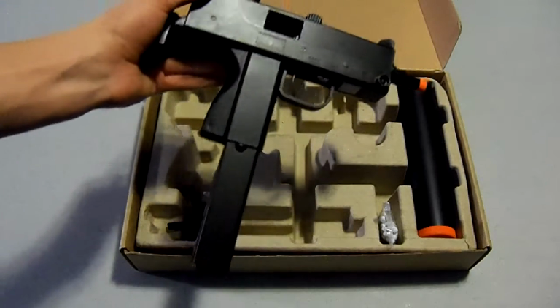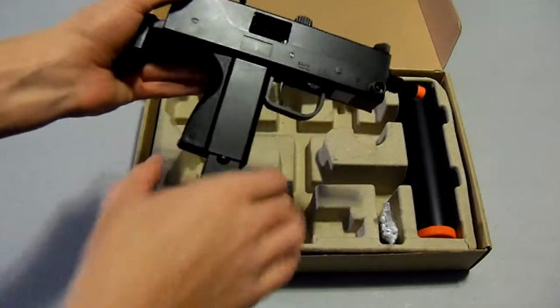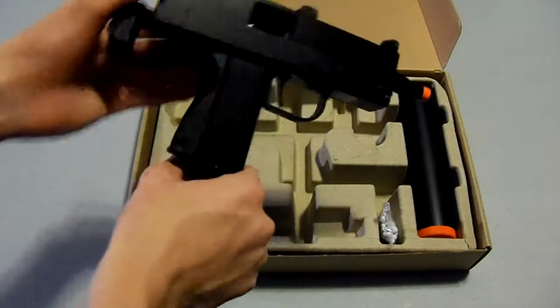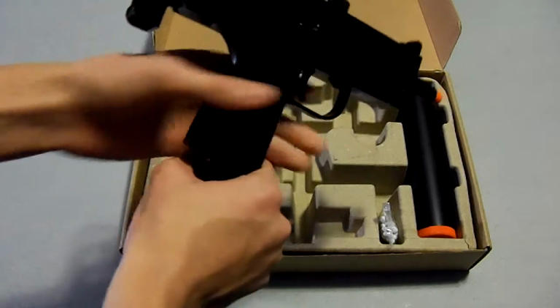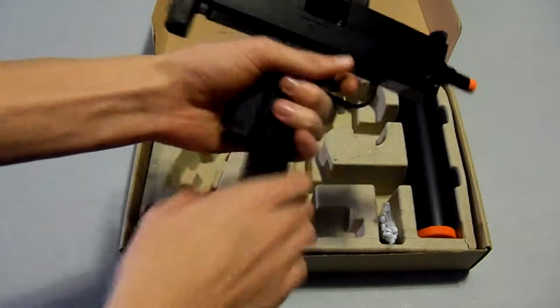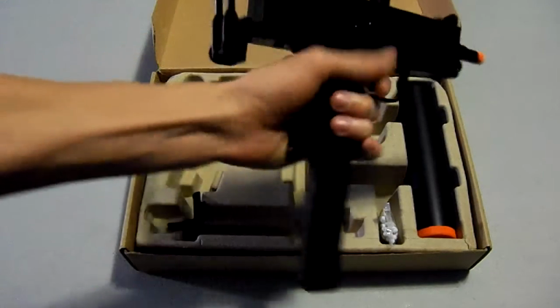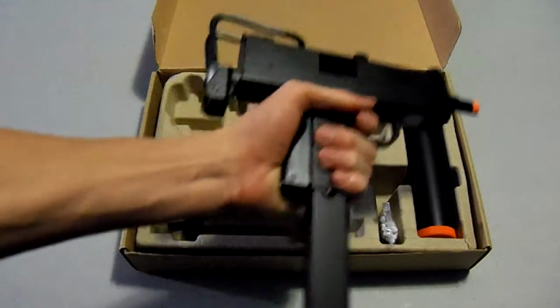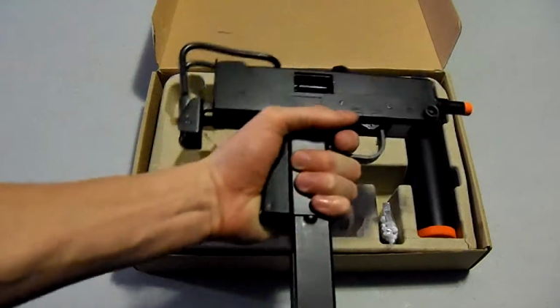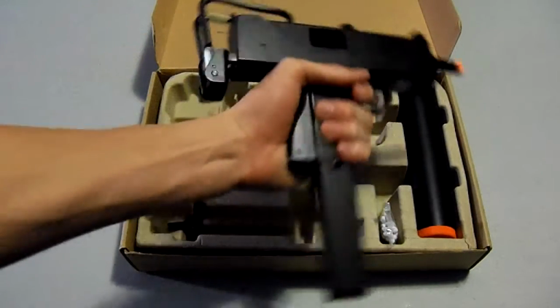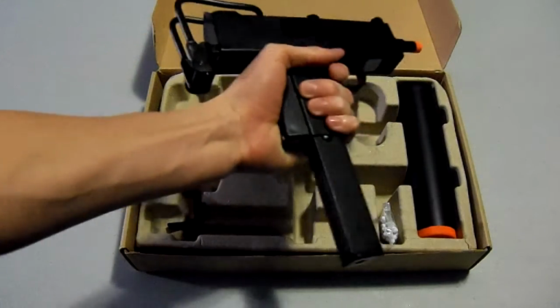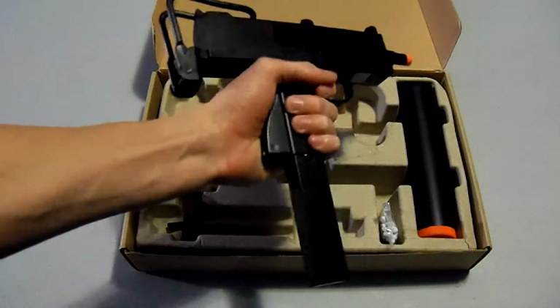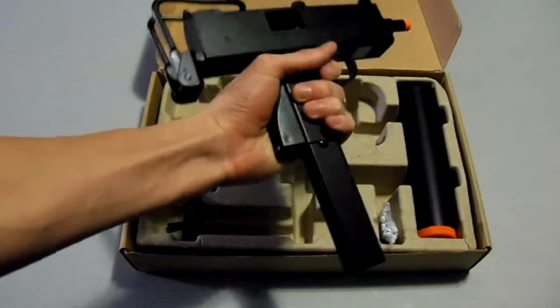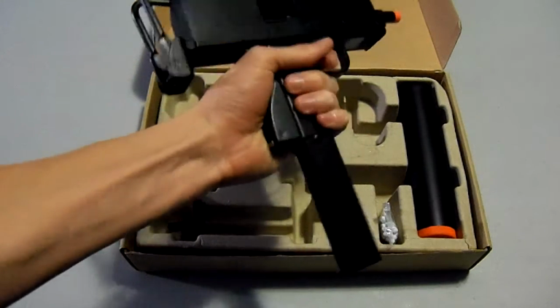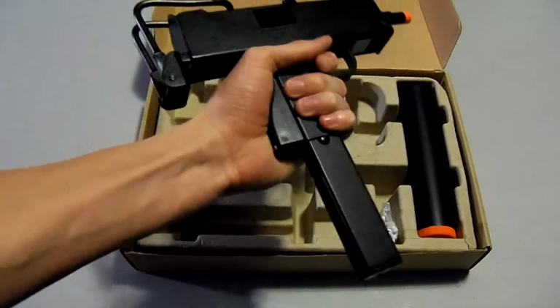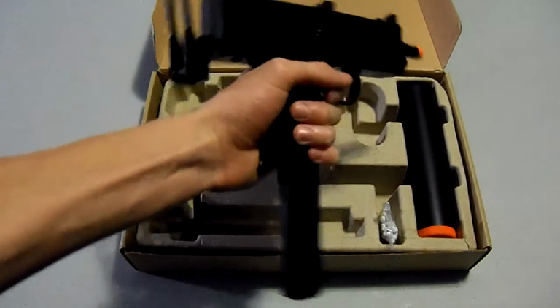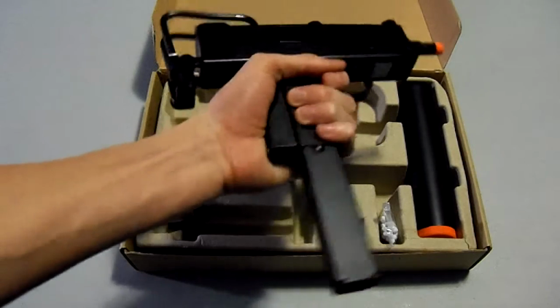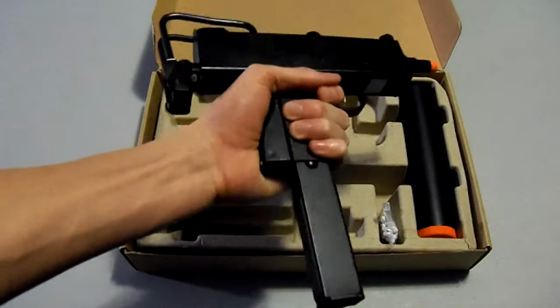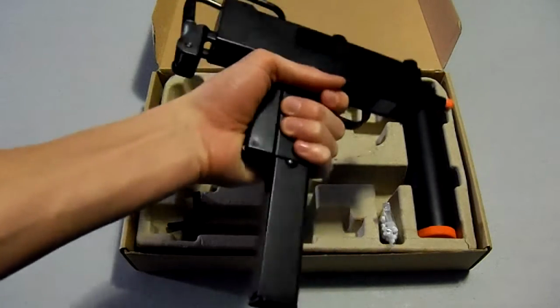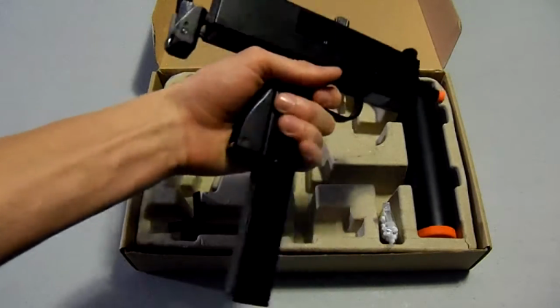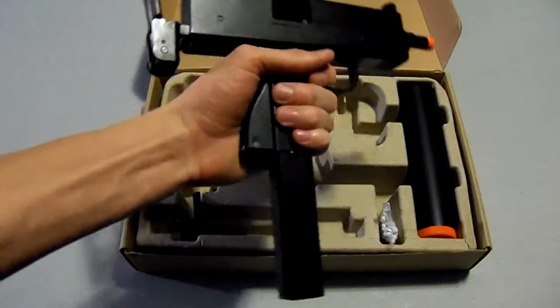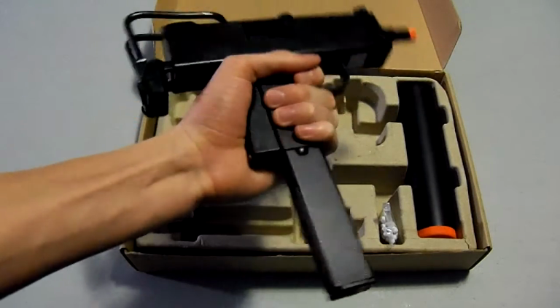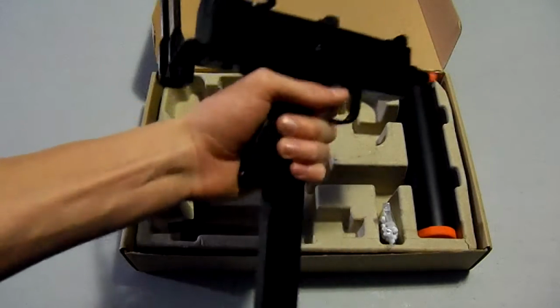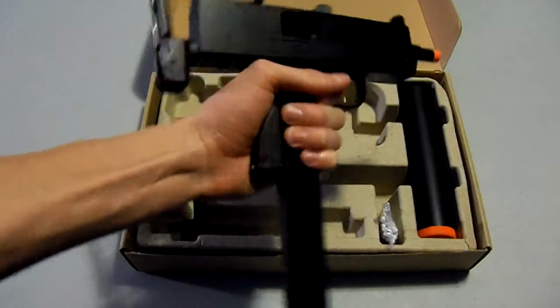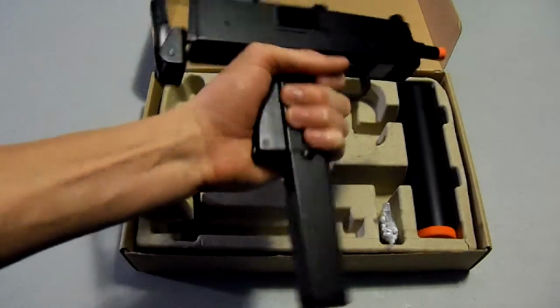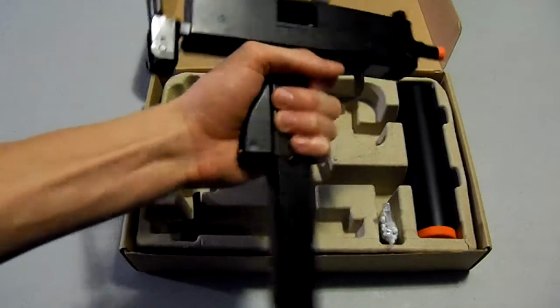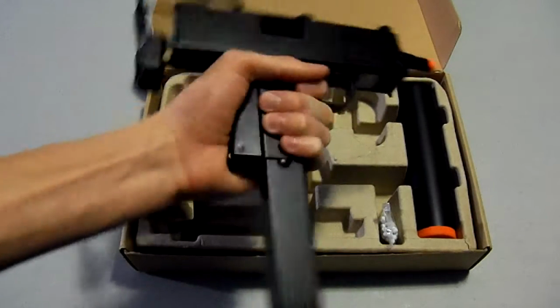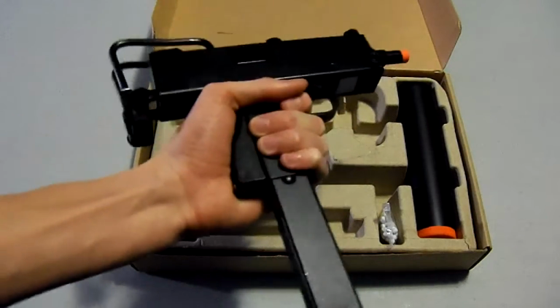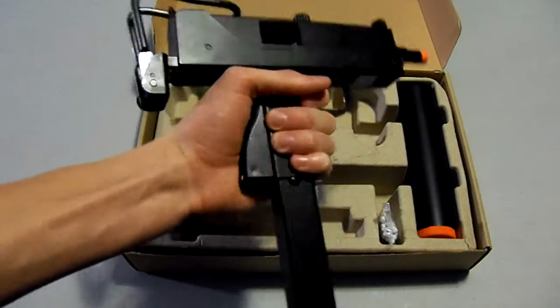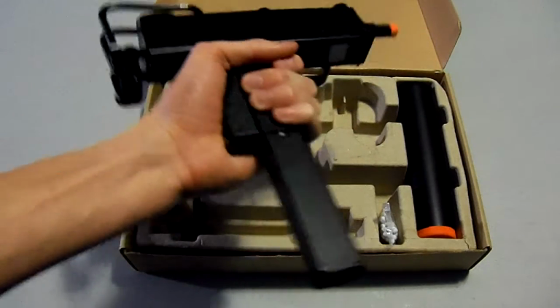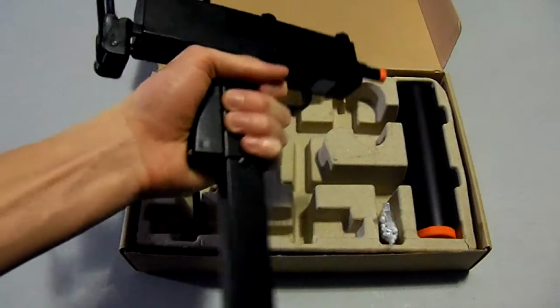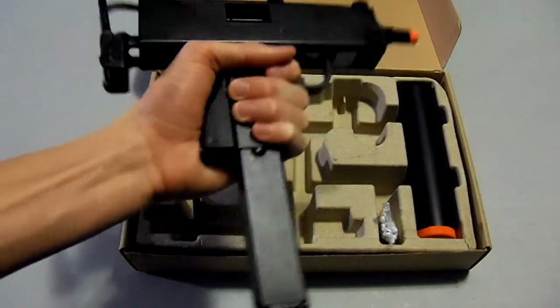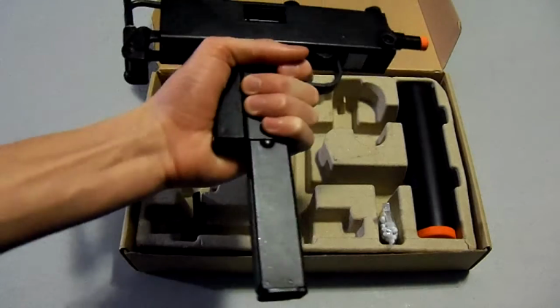The feel is great. The old MAC-11 — if you want to go gangster style, I like to say. Pull this sucker out, spray the crown, you're good.